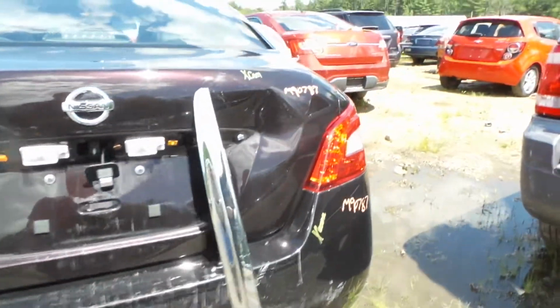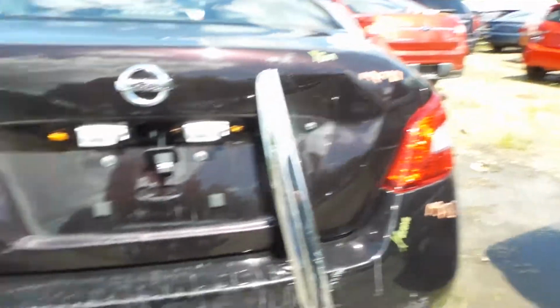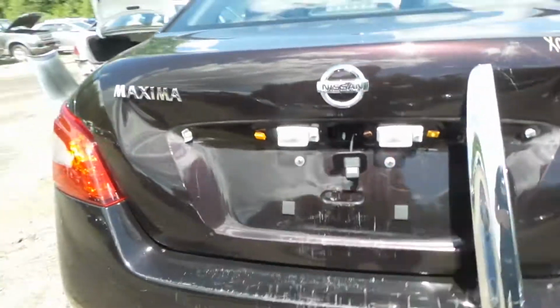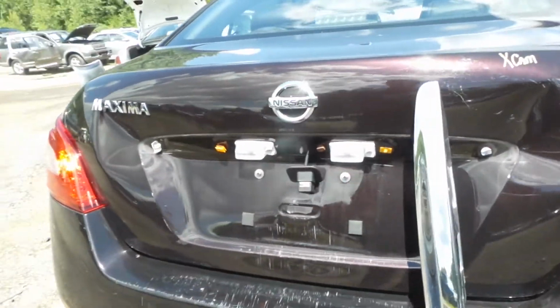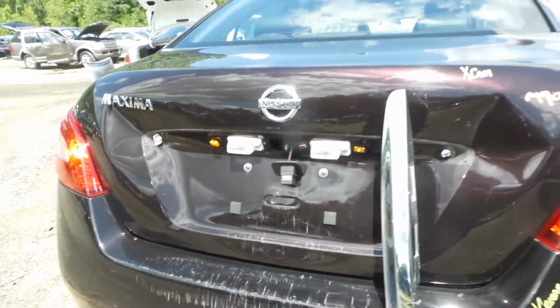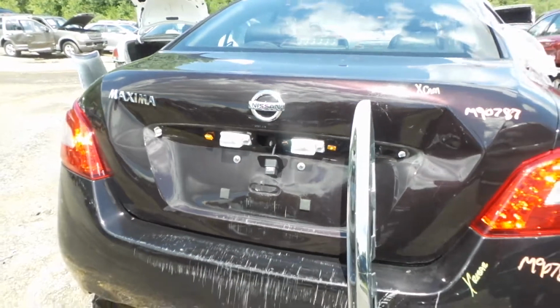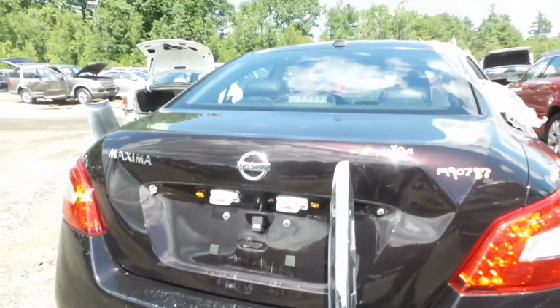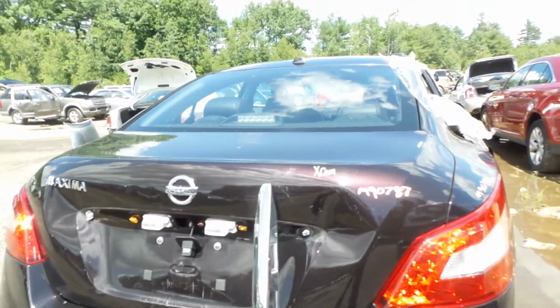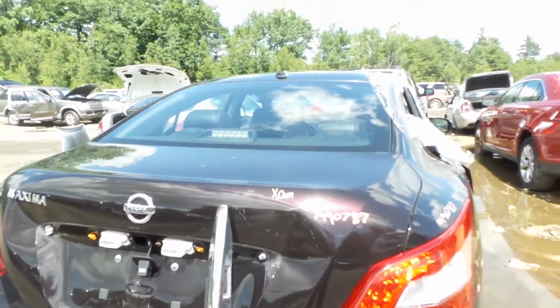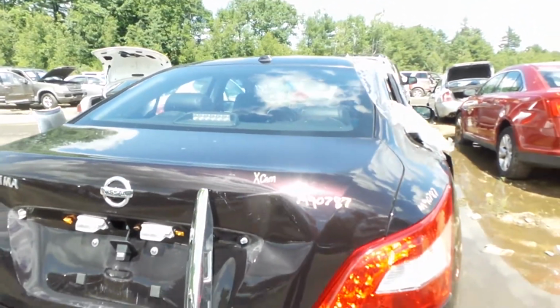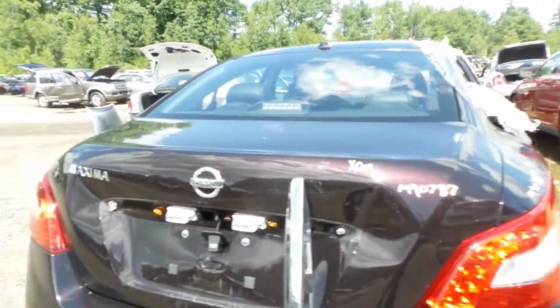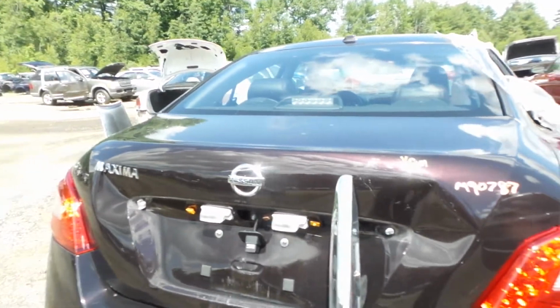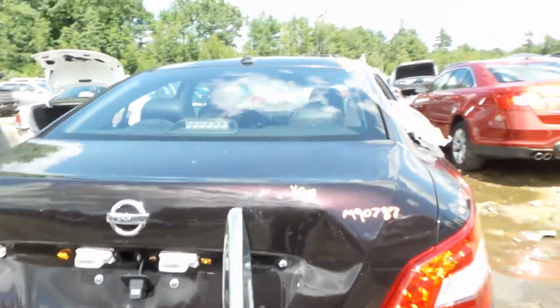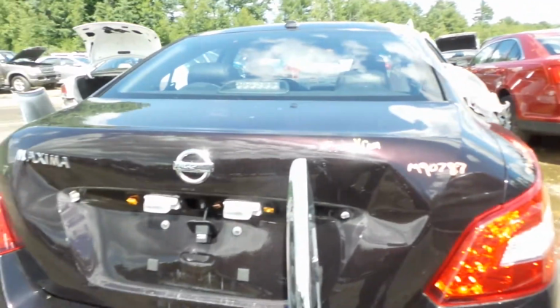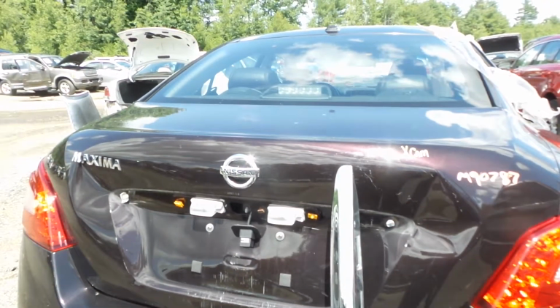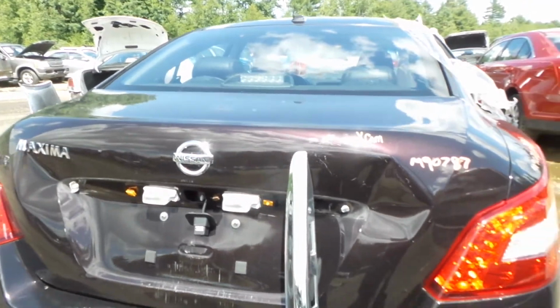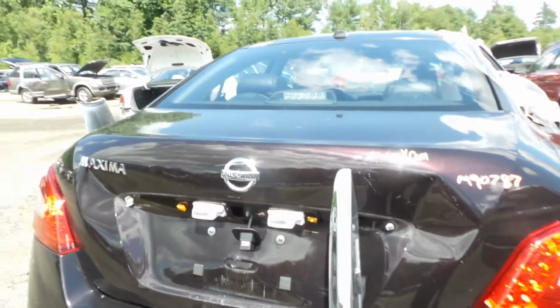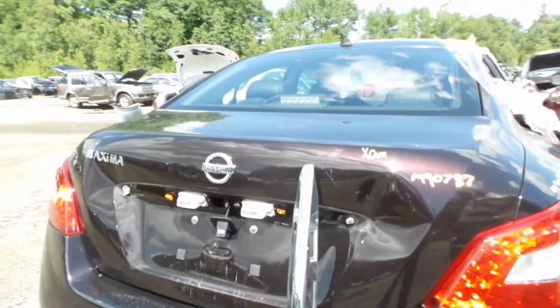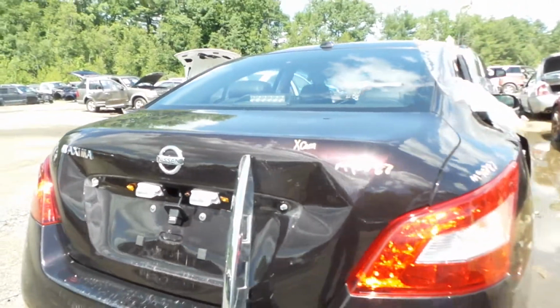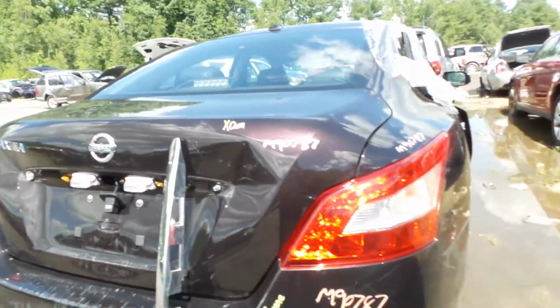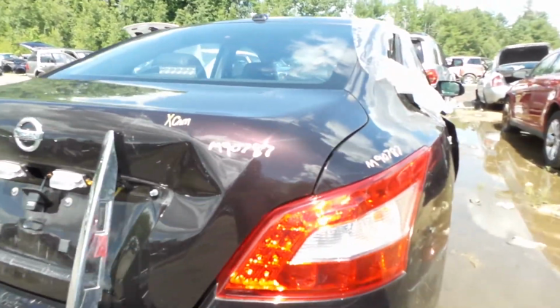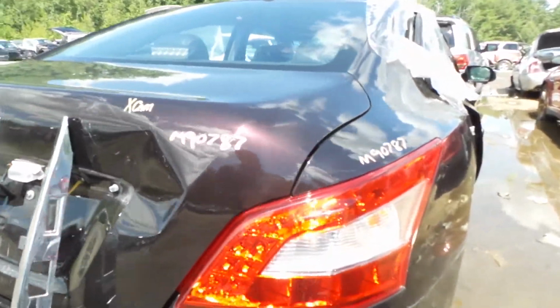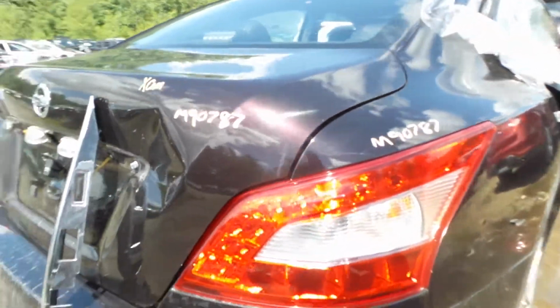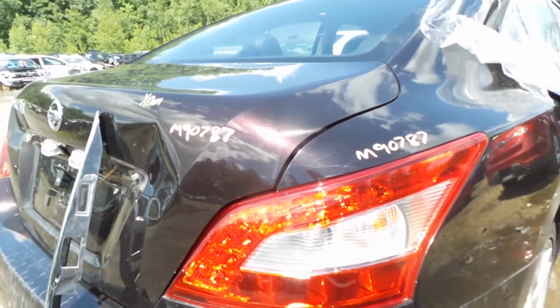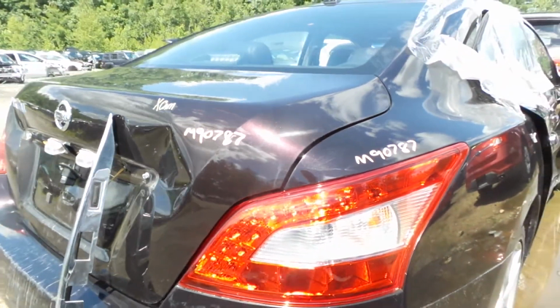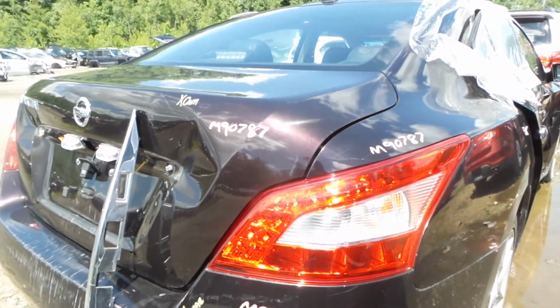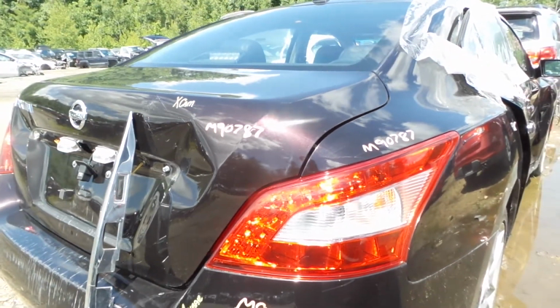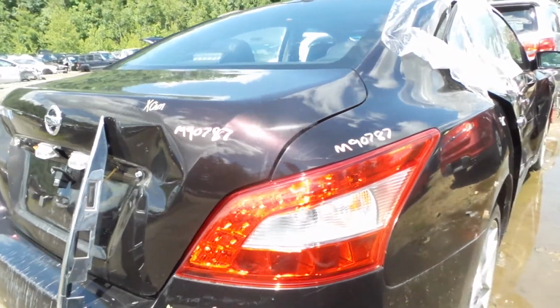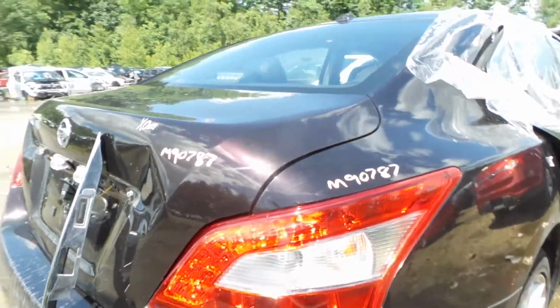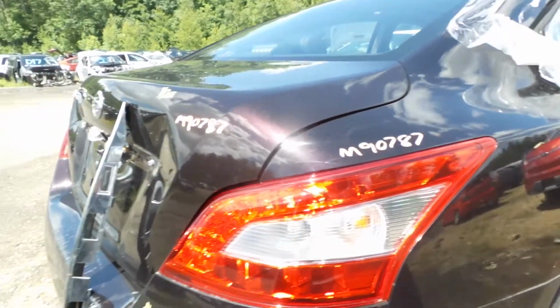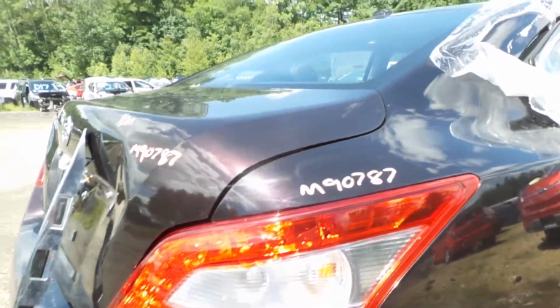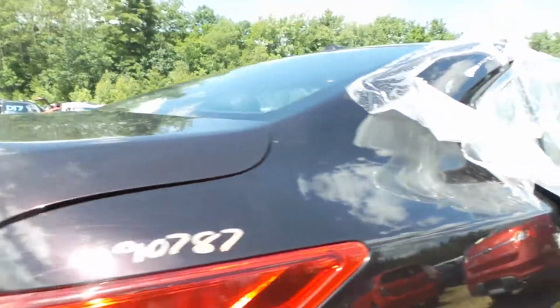Rear bumper rebar is in great shape. Deck lid is pretty beat up, but you do have a rear backup cam in there that's going to be okay — we'll be able to save that for you. Right tail lamp looks okay, should be alright.